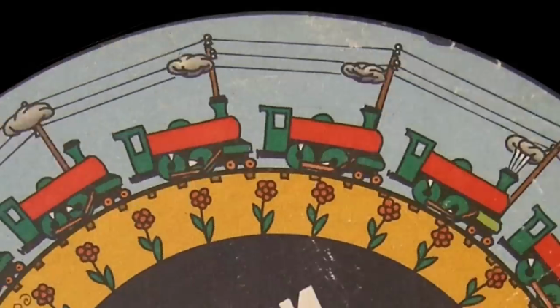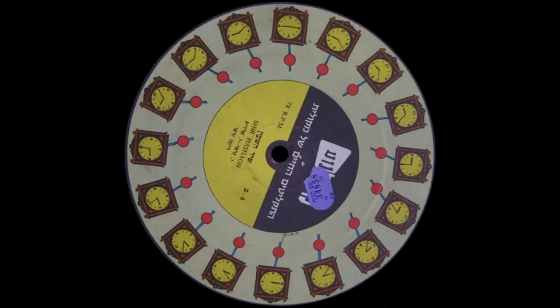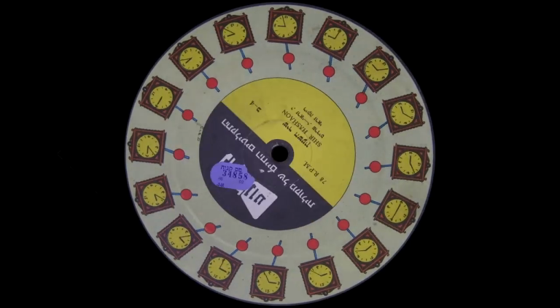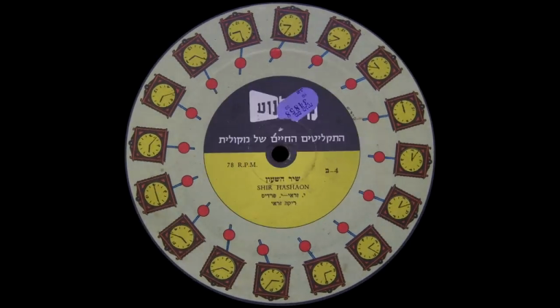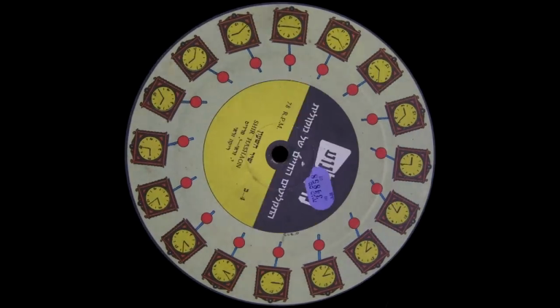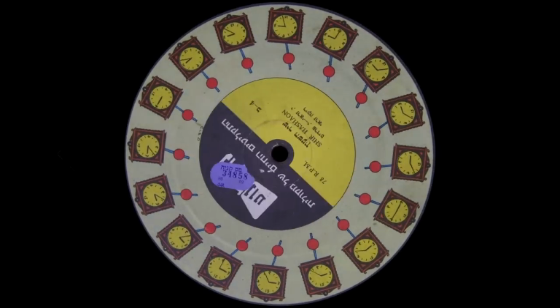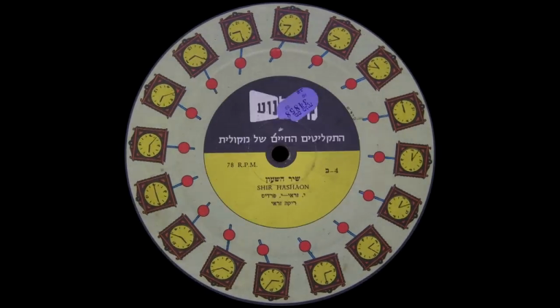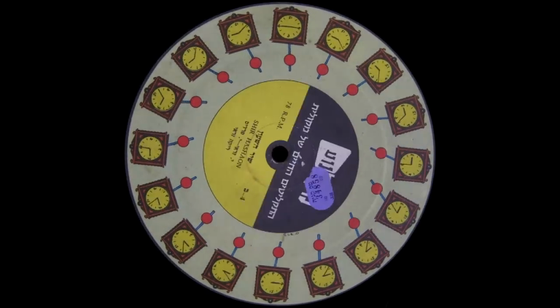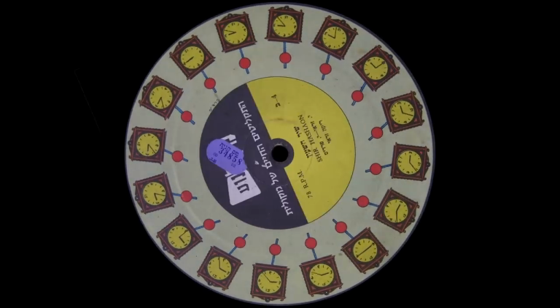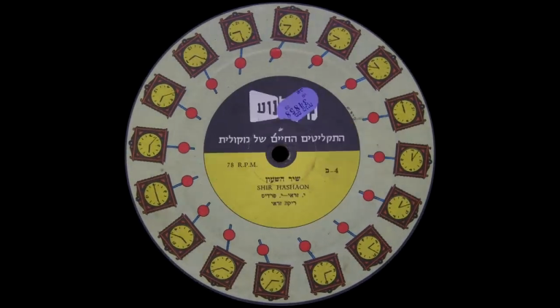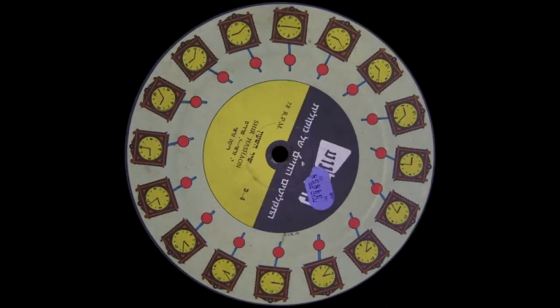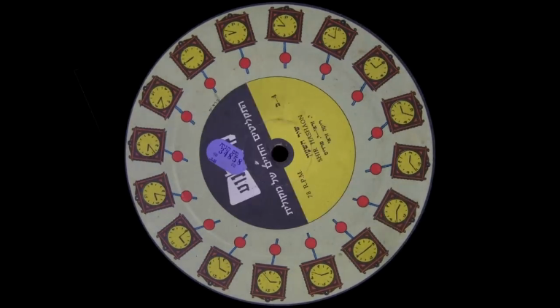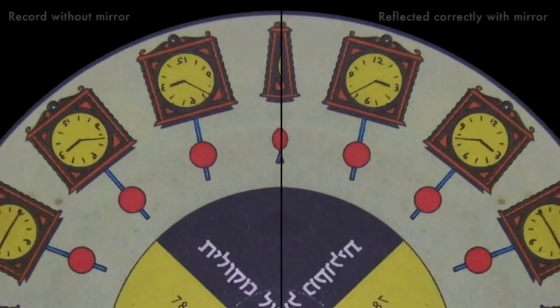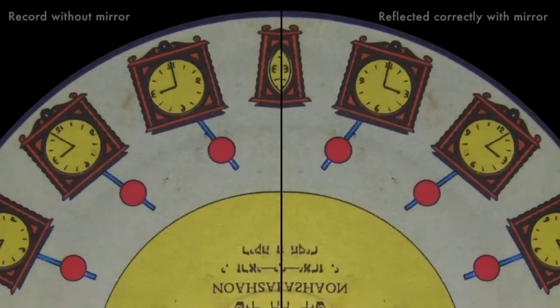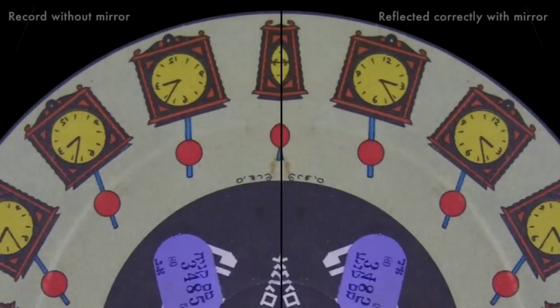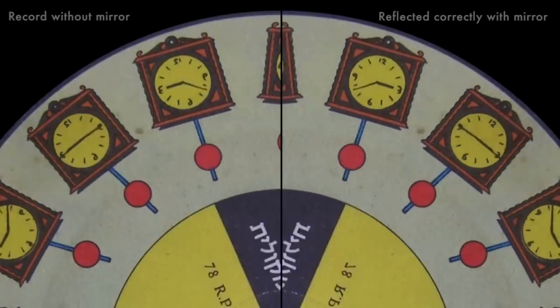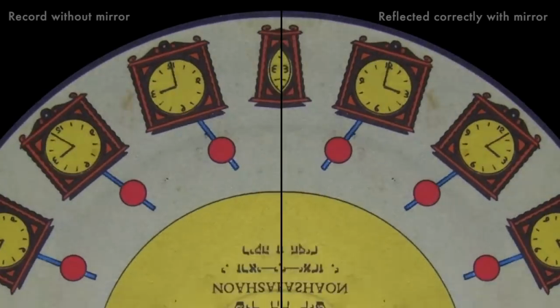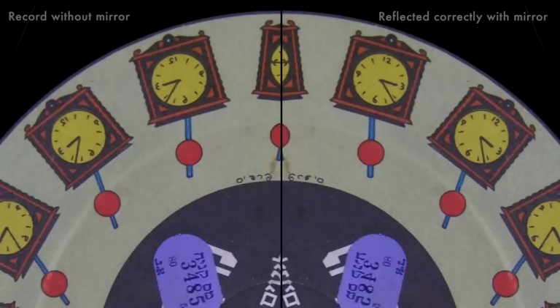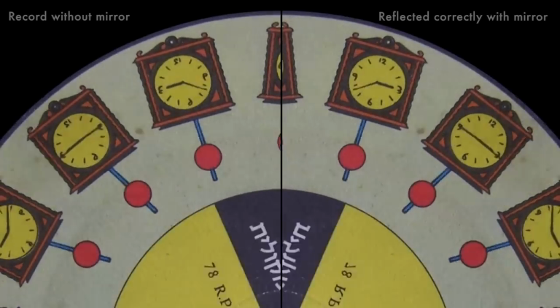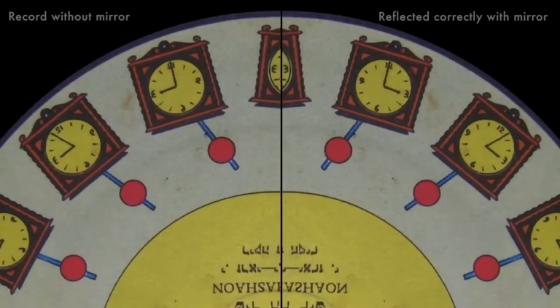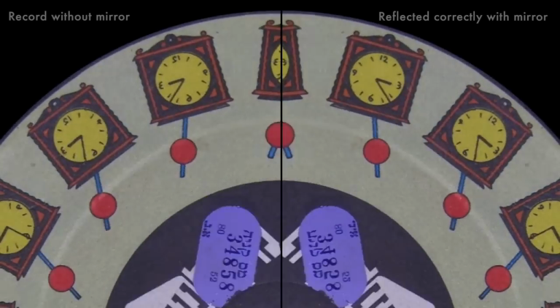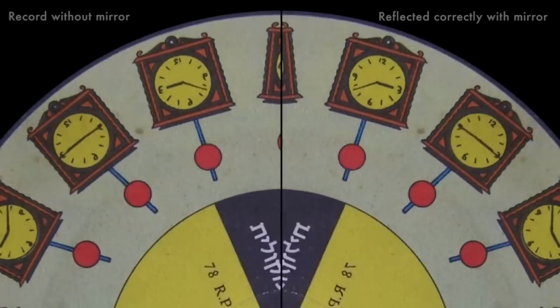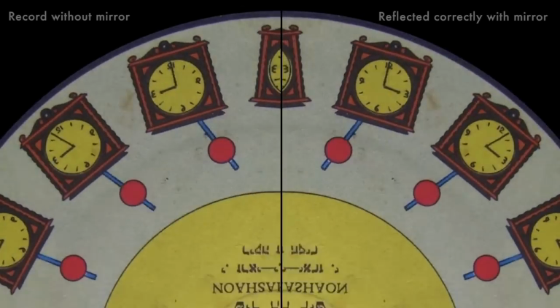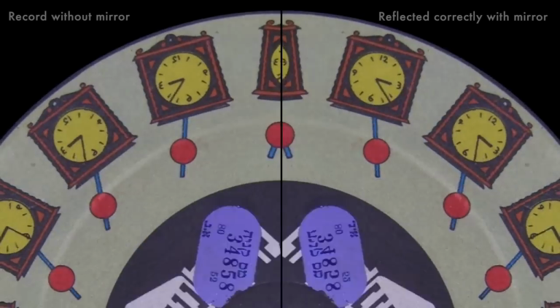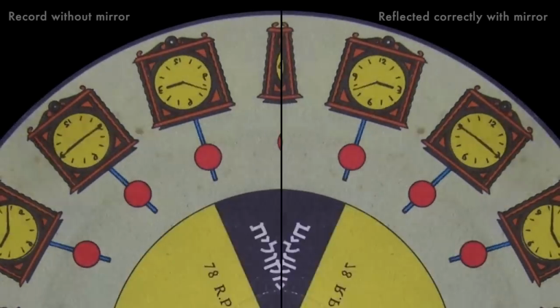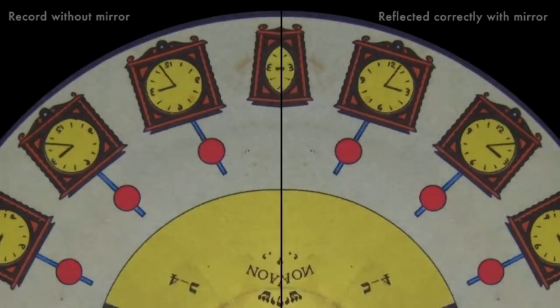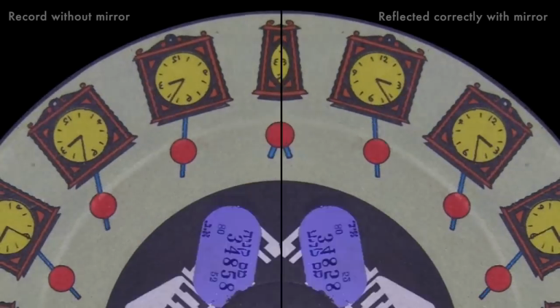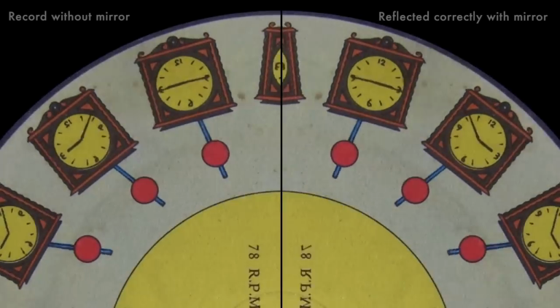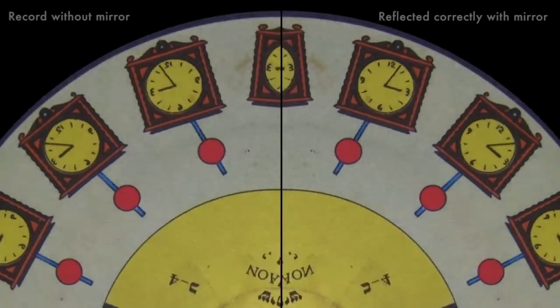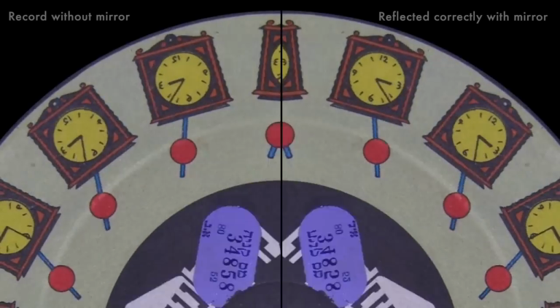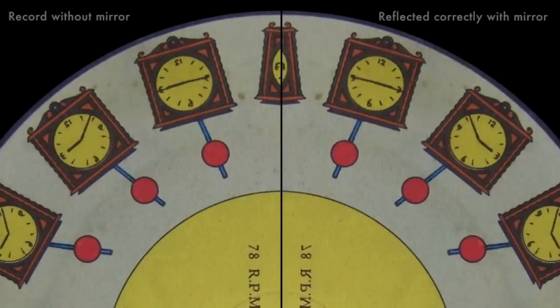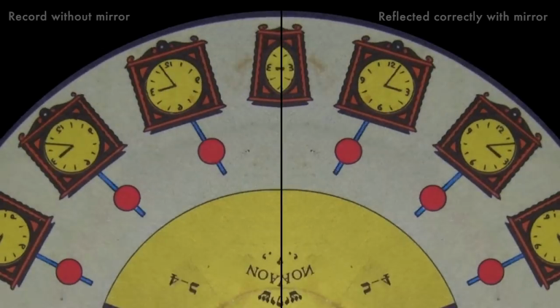They're the same thing — if you looked at the record straight, it would be backwards, but if you looked at it reflected in a mirror, it would be reflected forward again. There's one with a clock that demonstrates that pretty well.